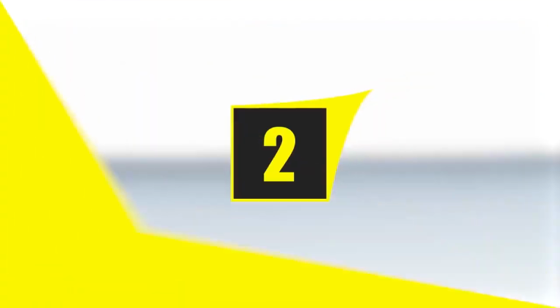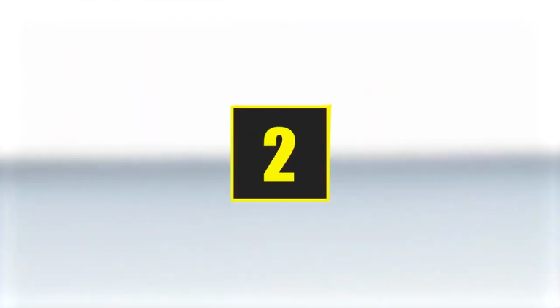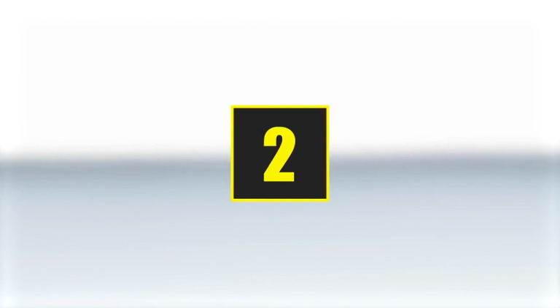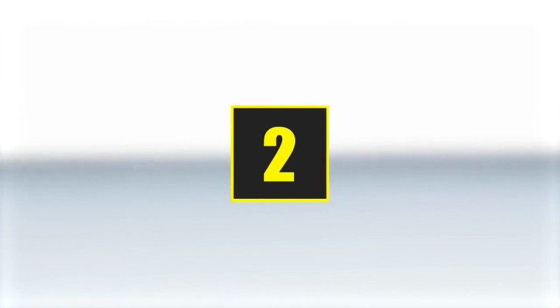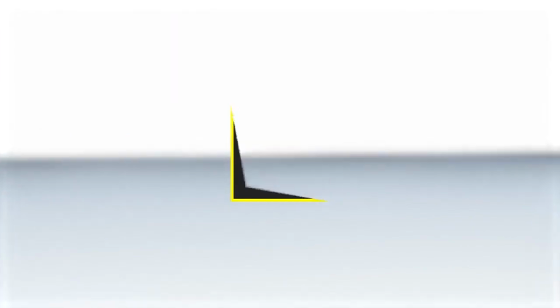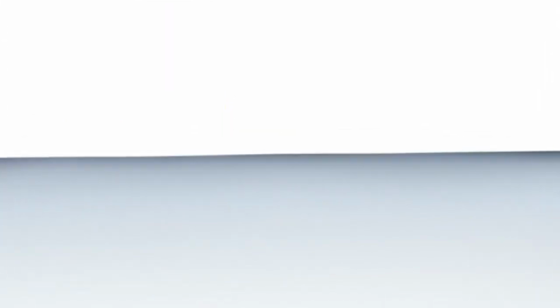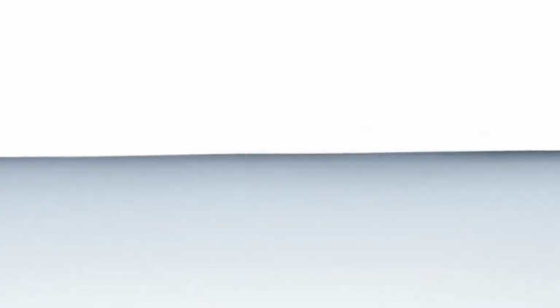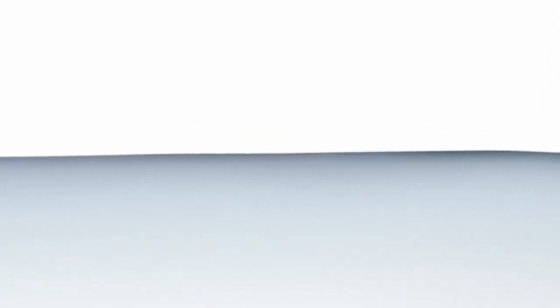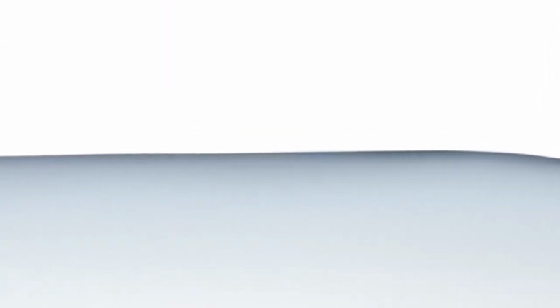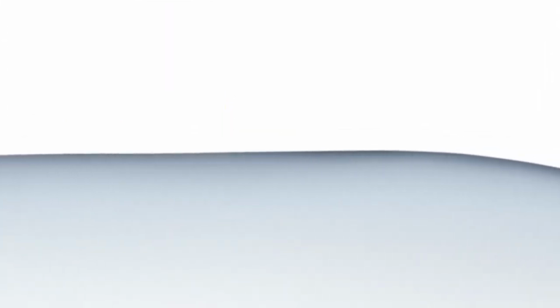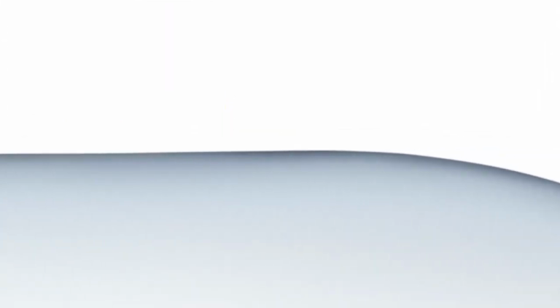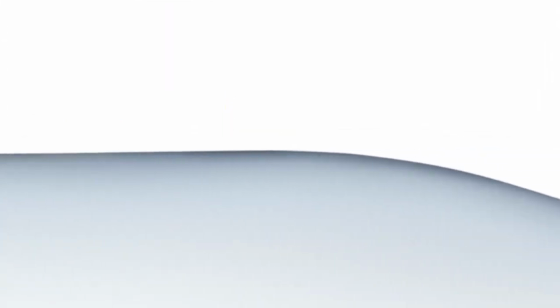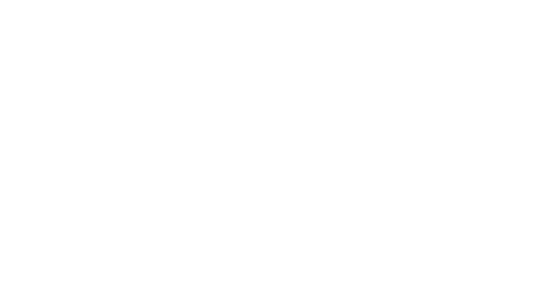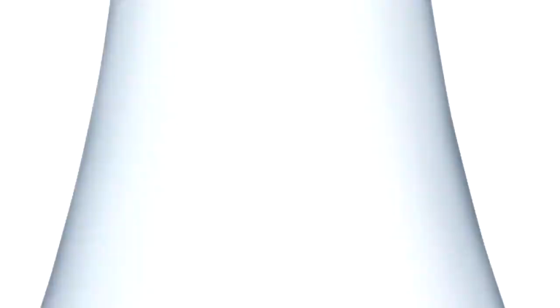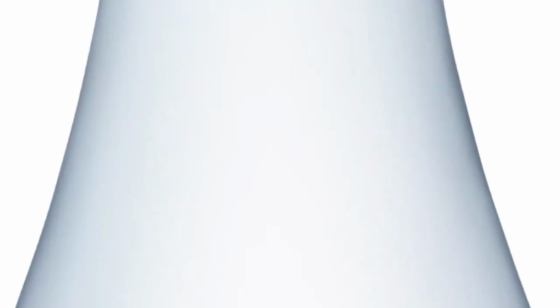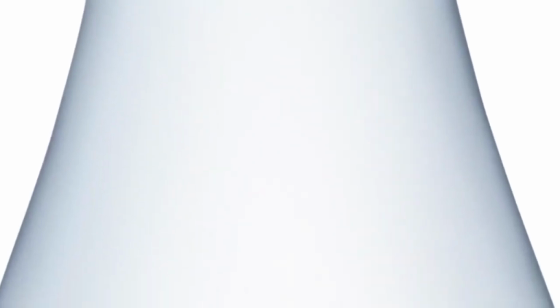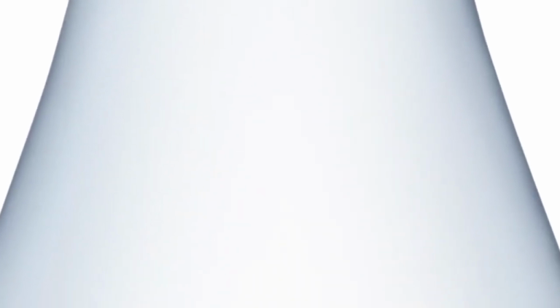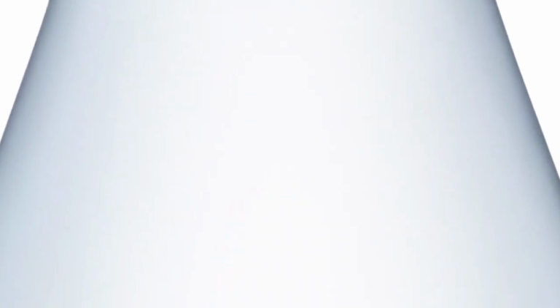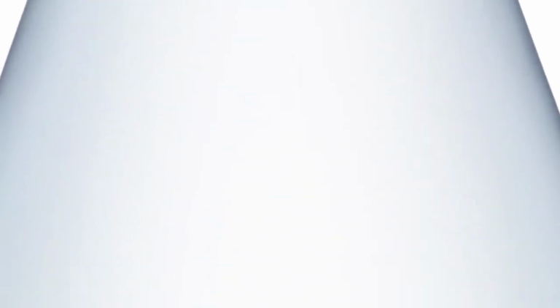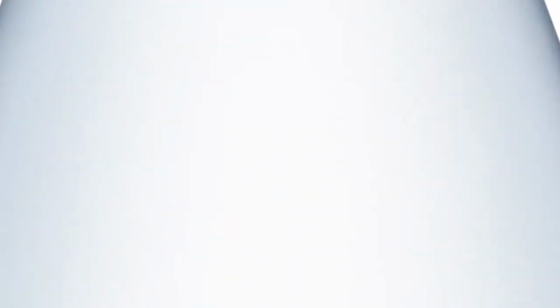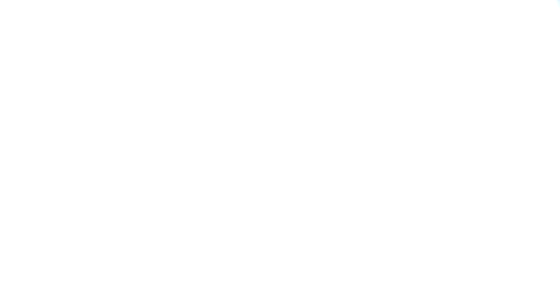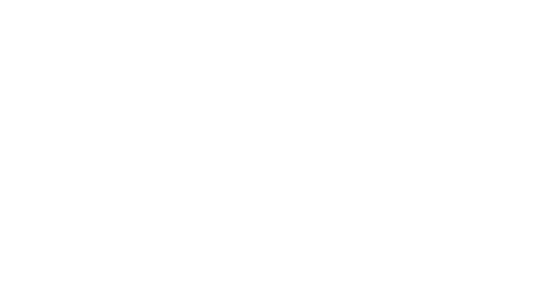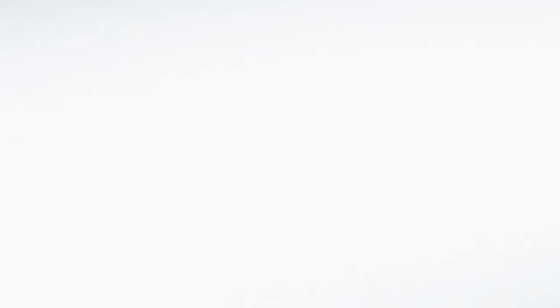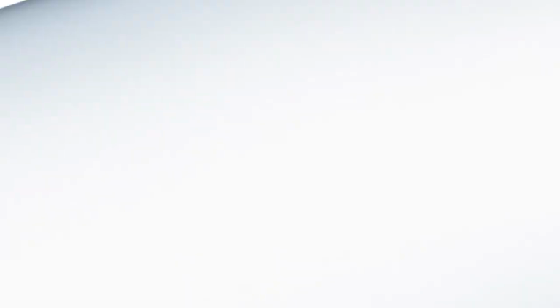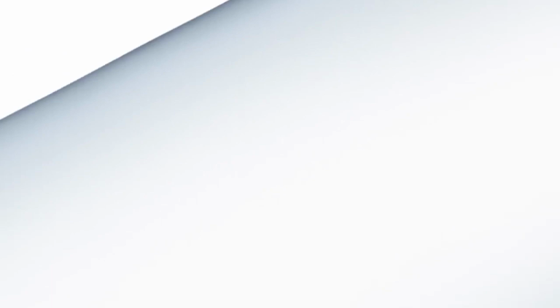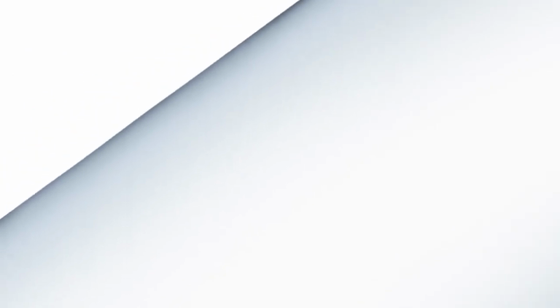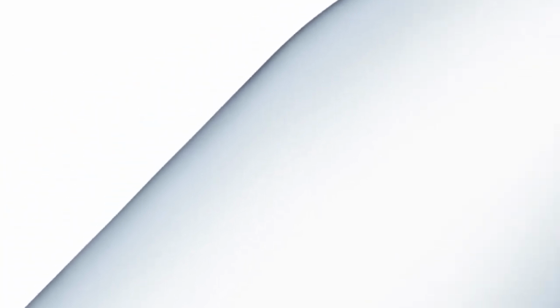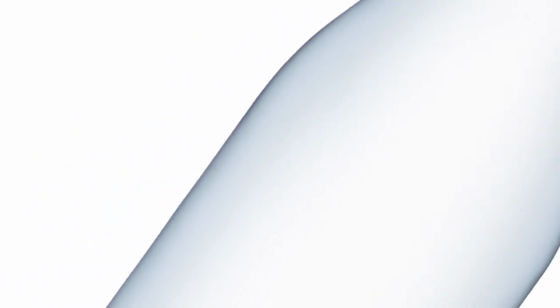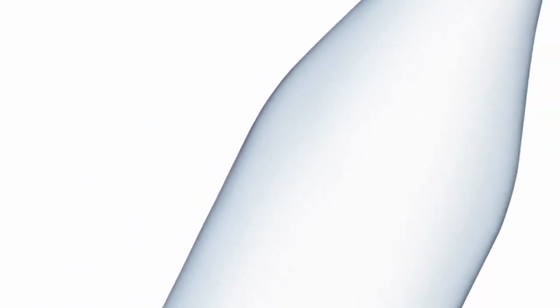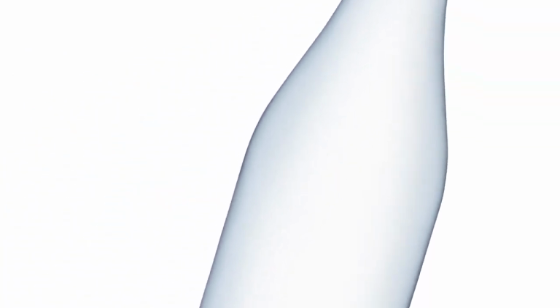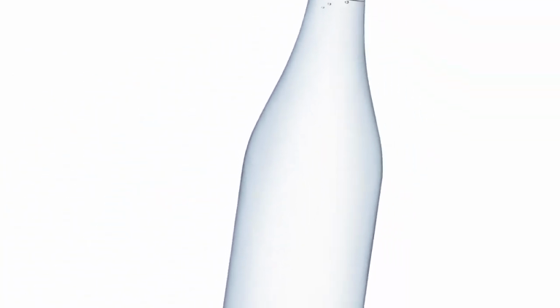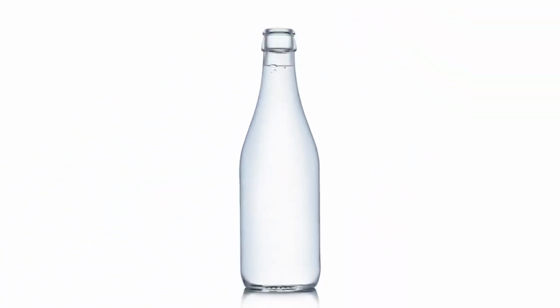Number 2. Okay, this picture is a little mean. It's actually just a bottle of water.